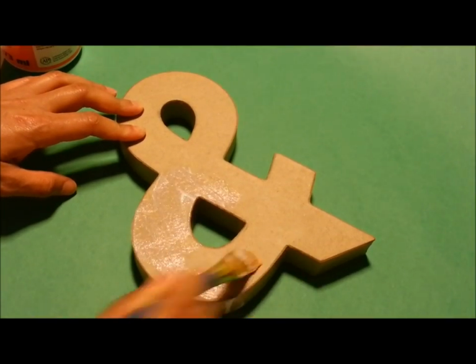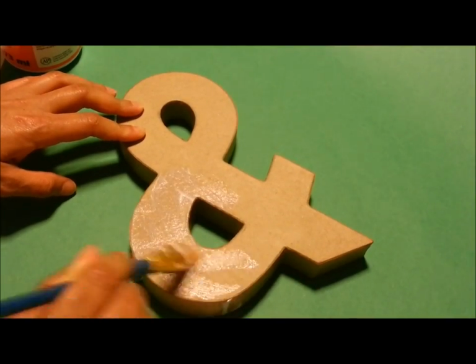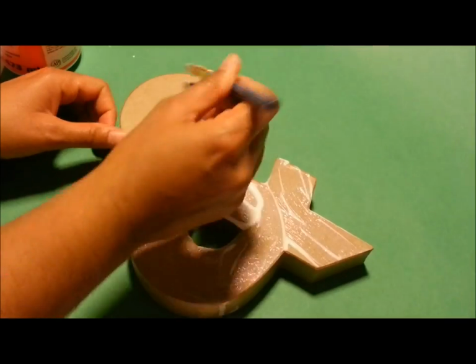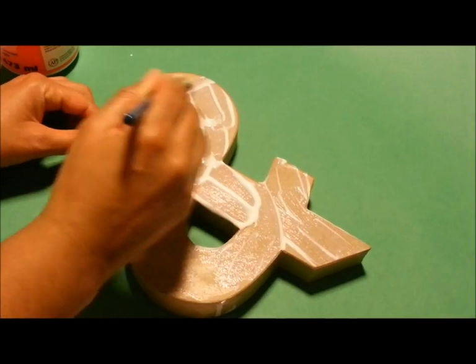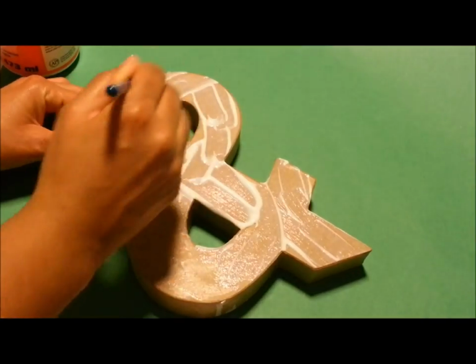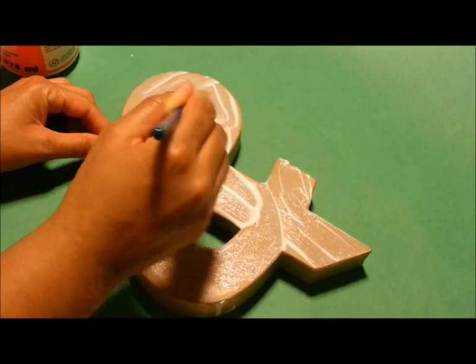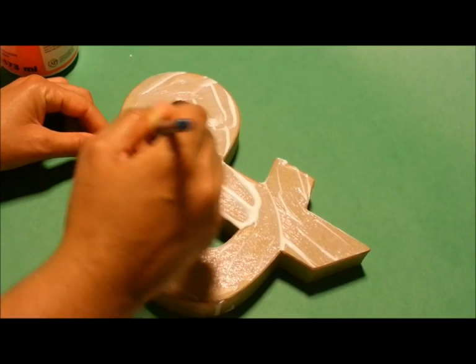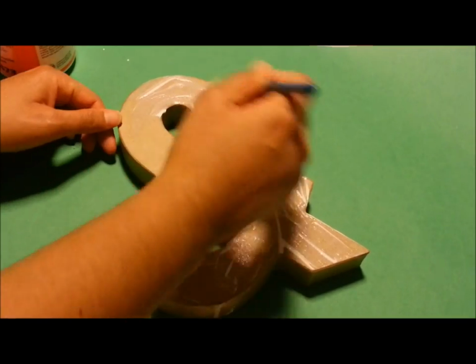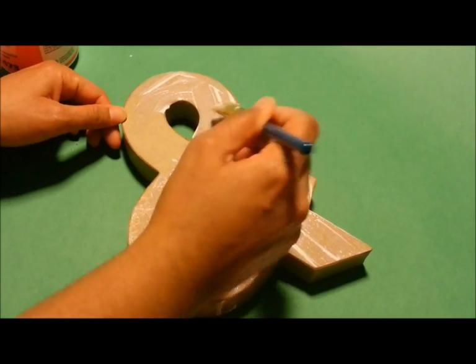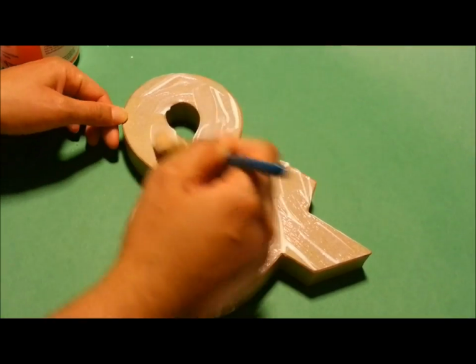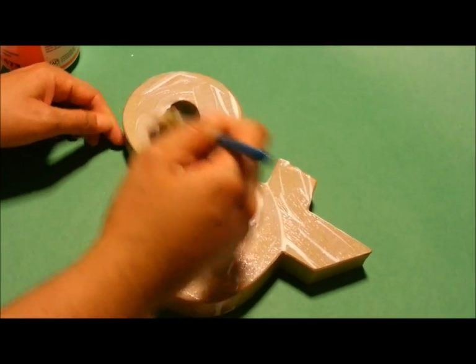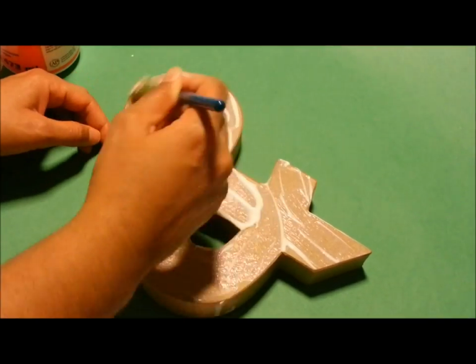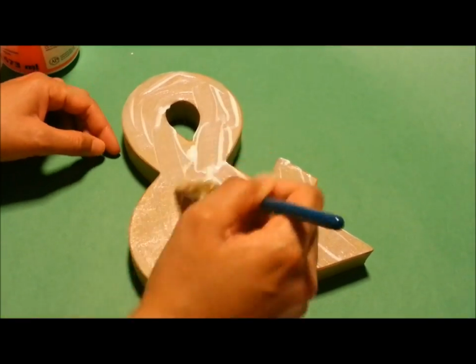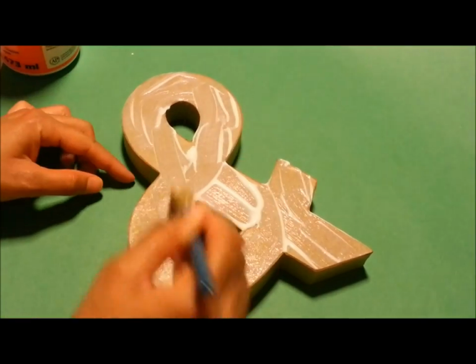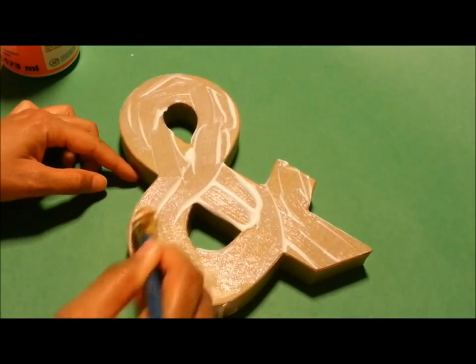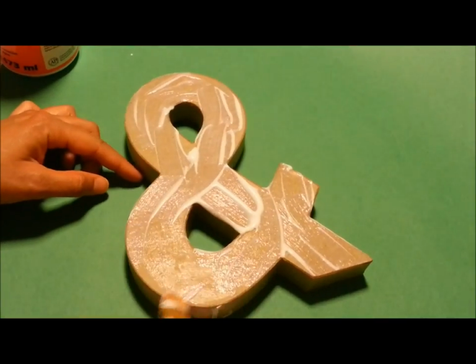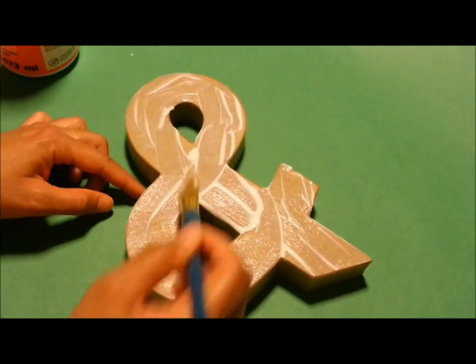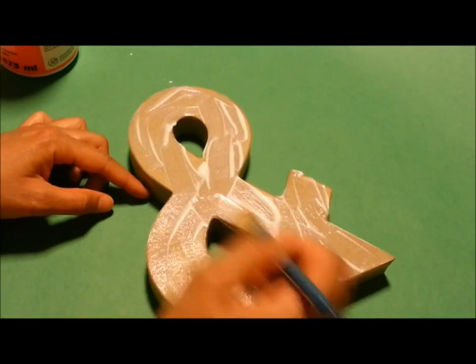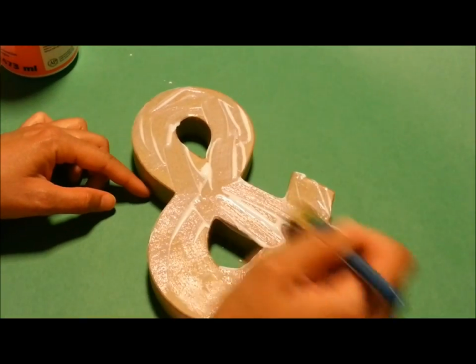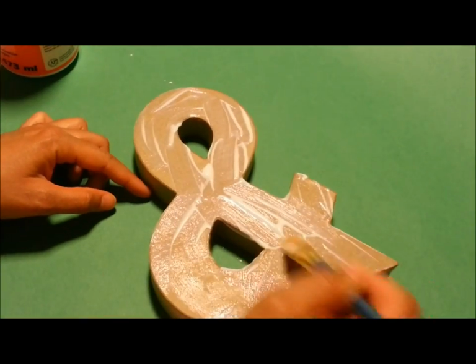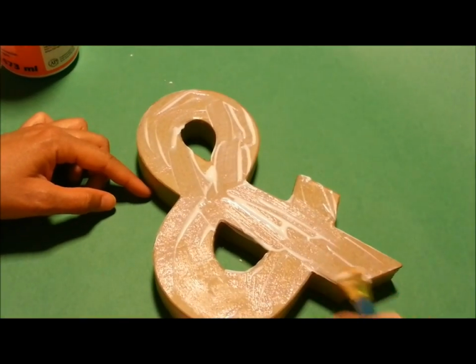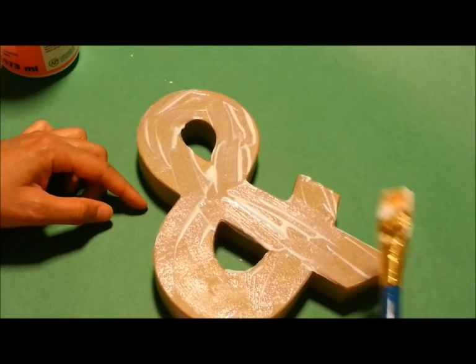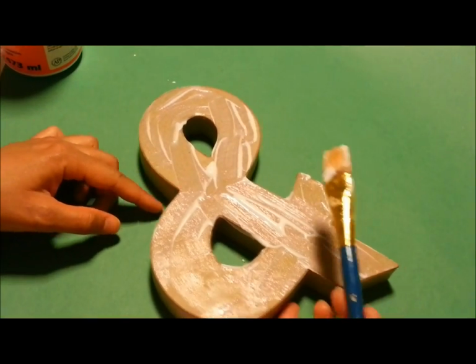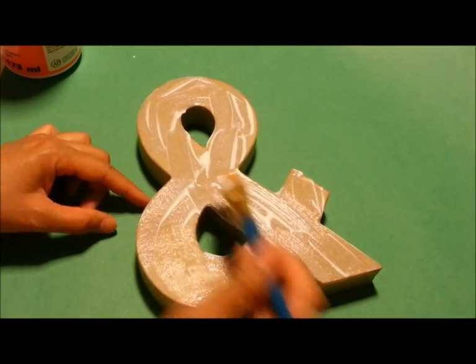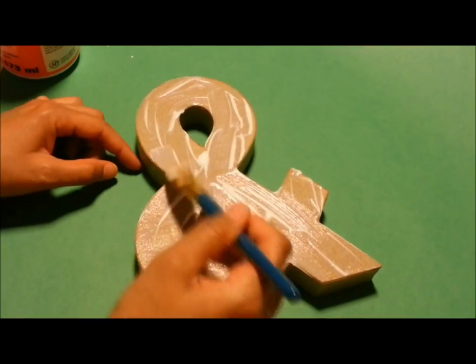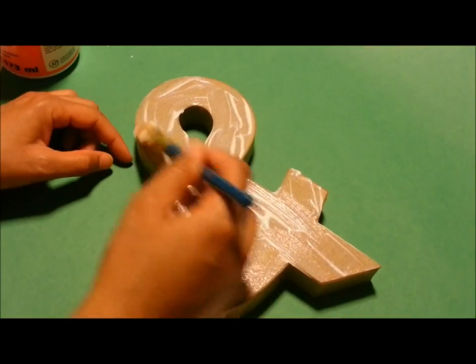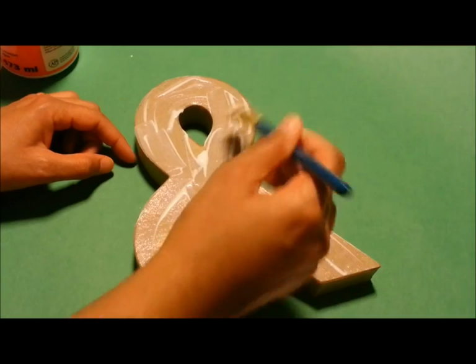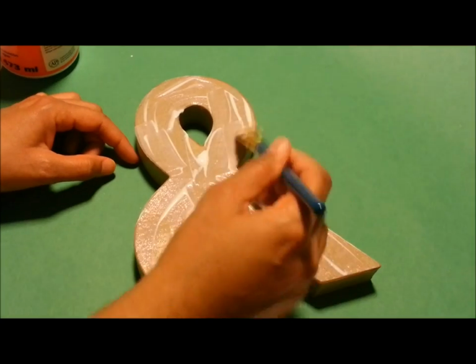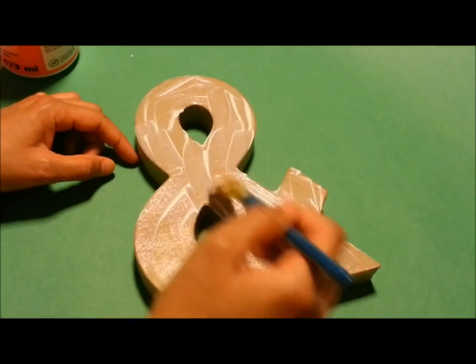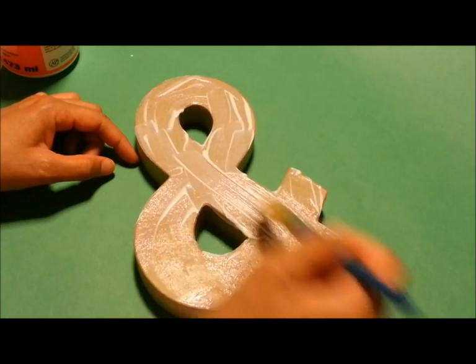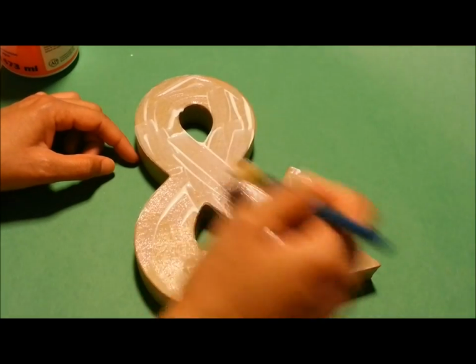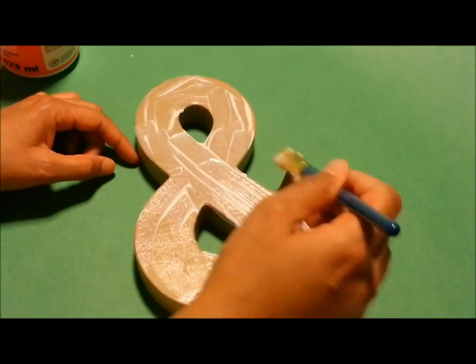Then you want to put on a layer of Mod Podge on it. Mod Podge is just a type of white glue.